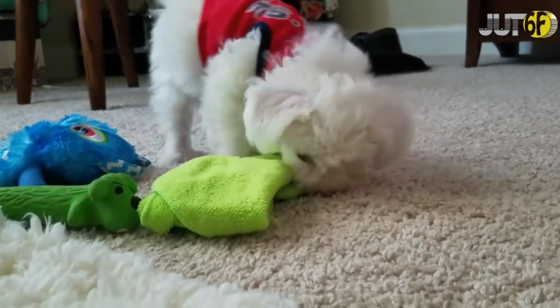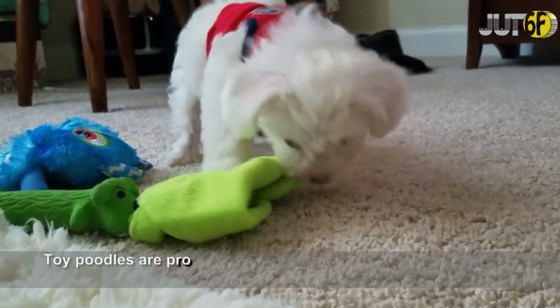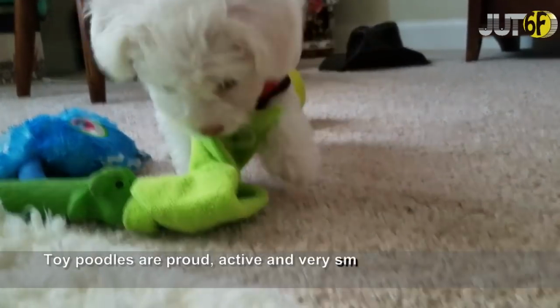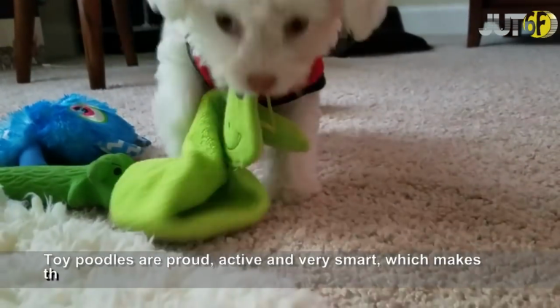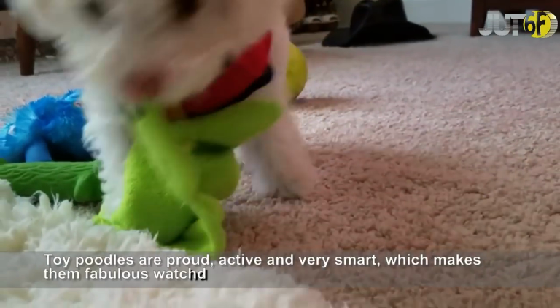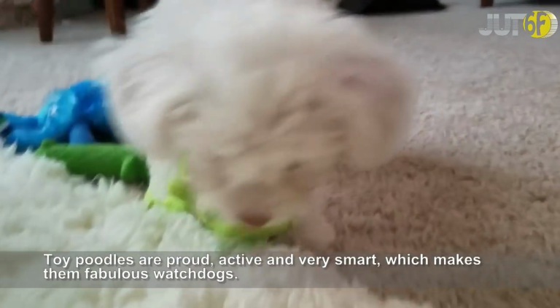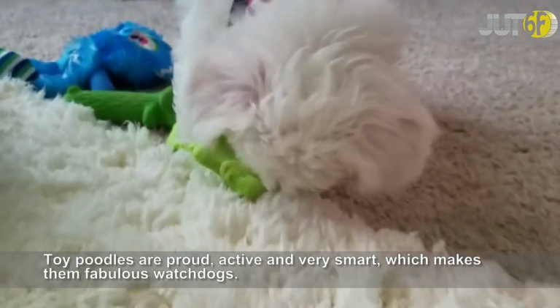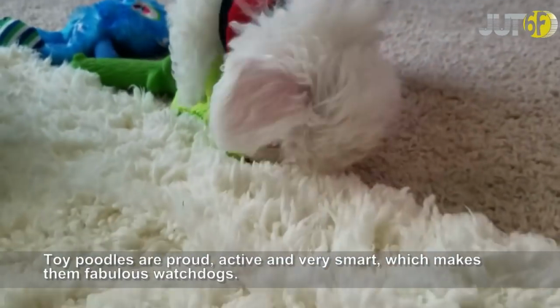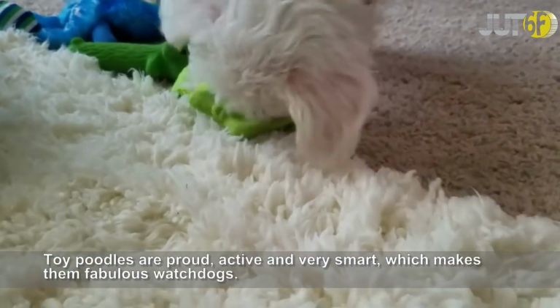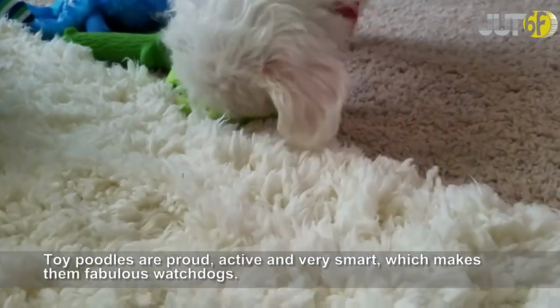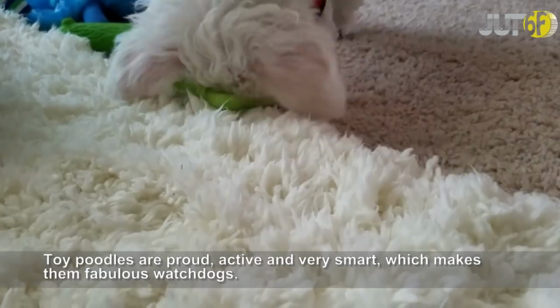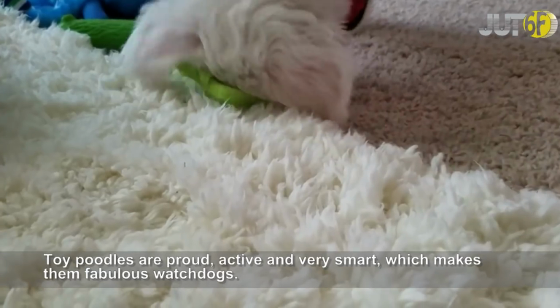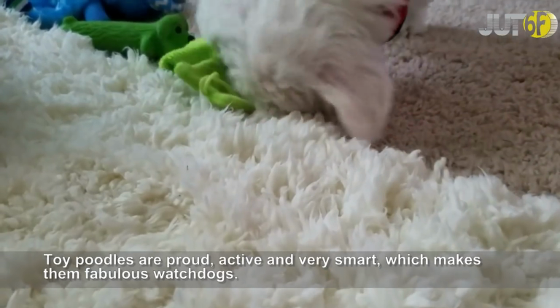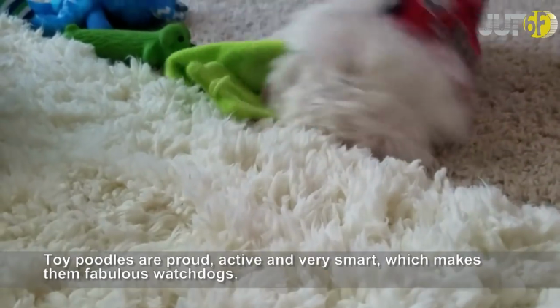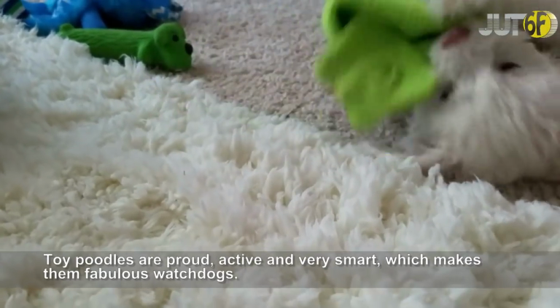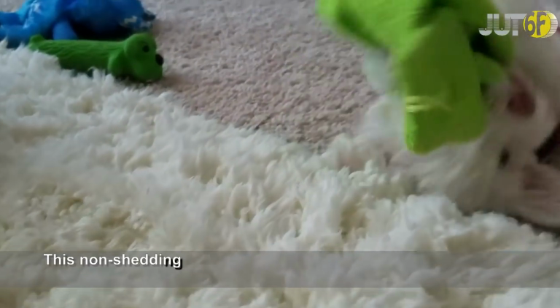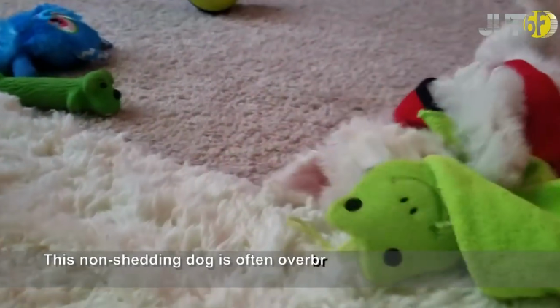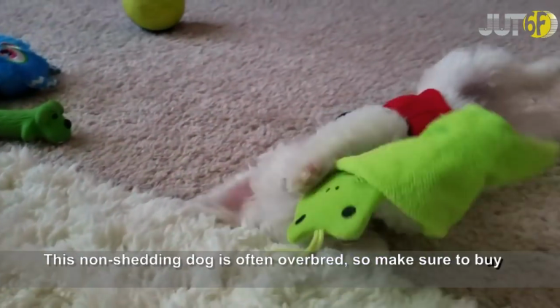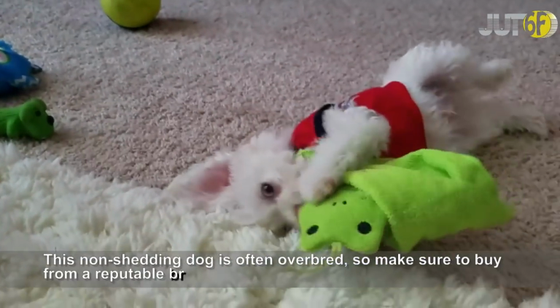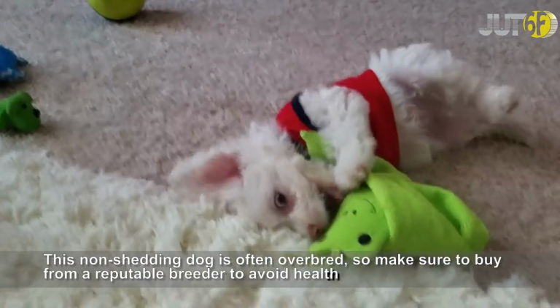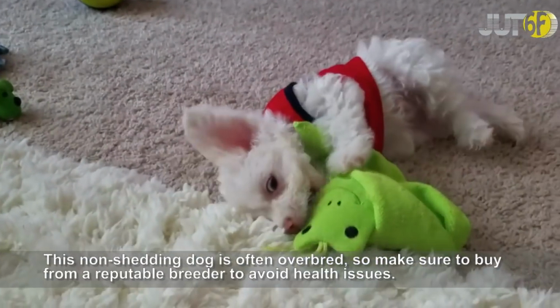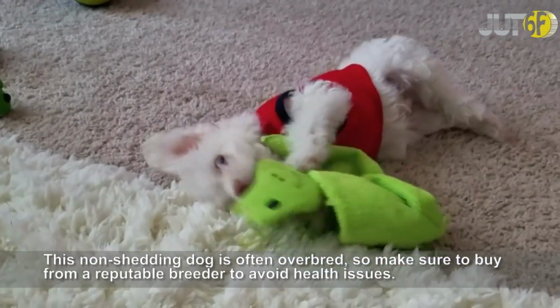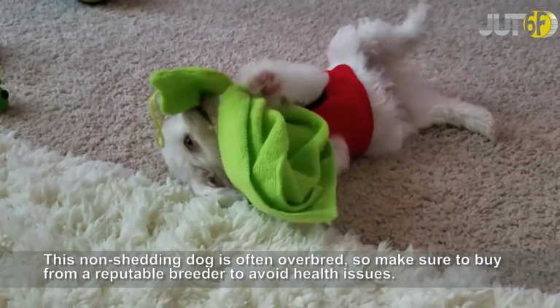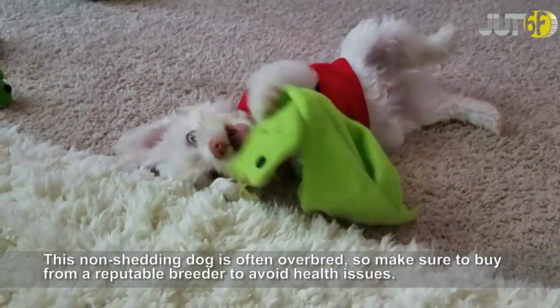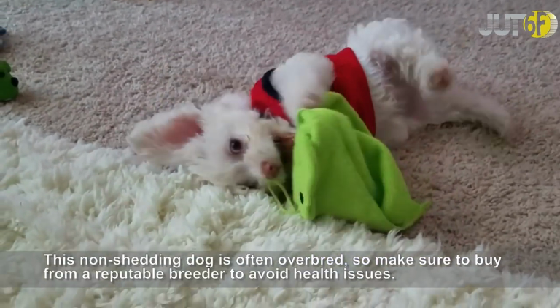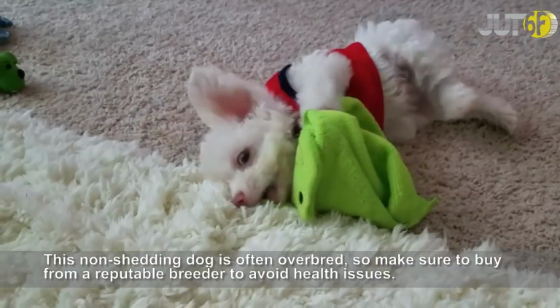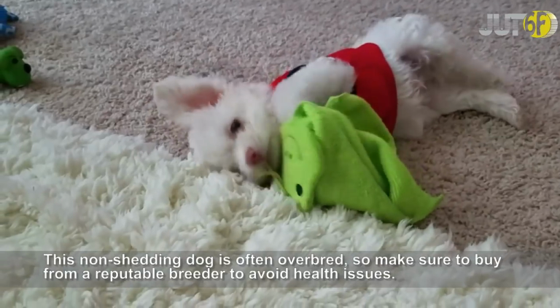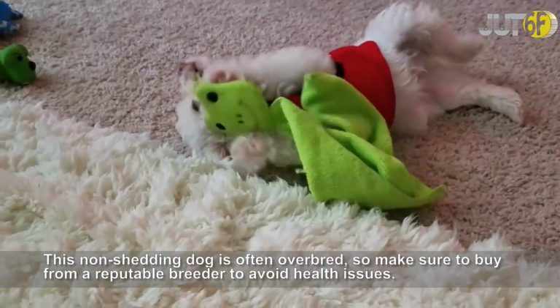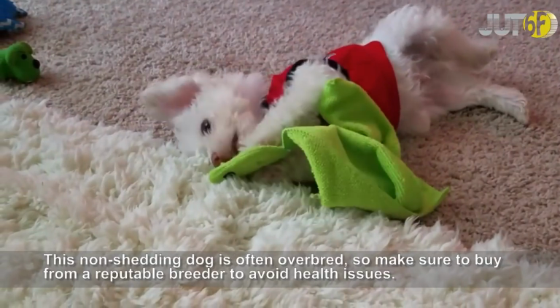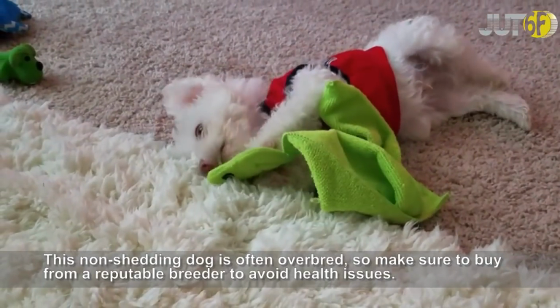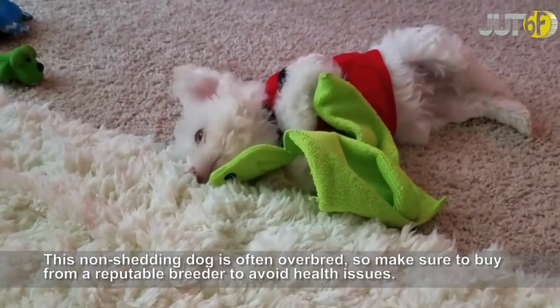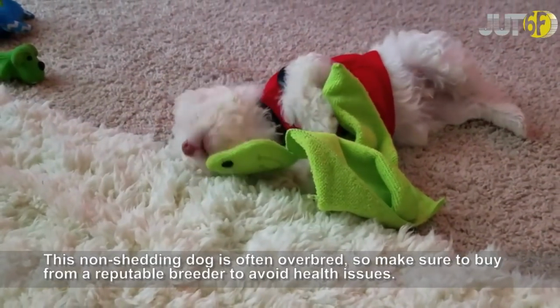Toy Poodles are proud, active and very smart, which makes them fabulous watchdogs. This non-shedding dog is often overbred, so make sure to buy from a reputable breeder to avoid health issues.